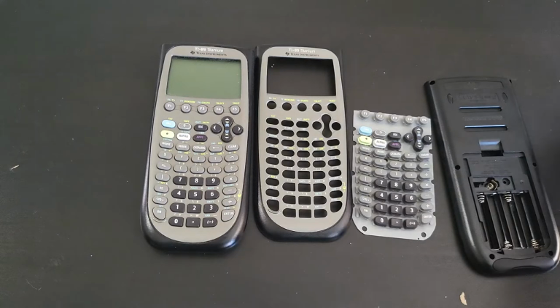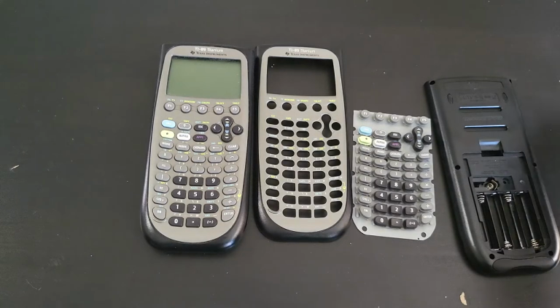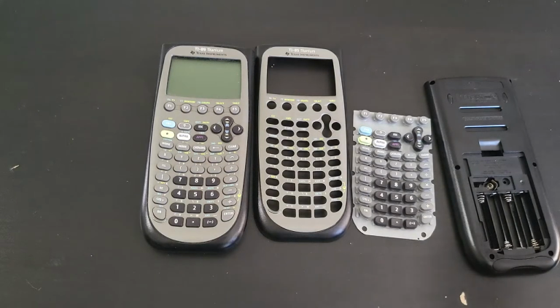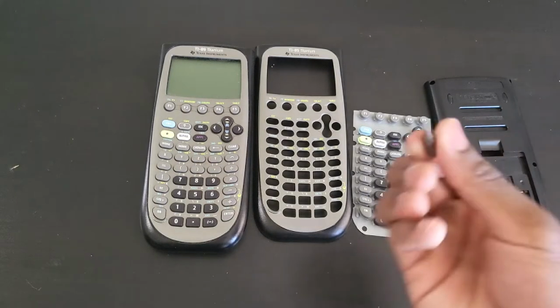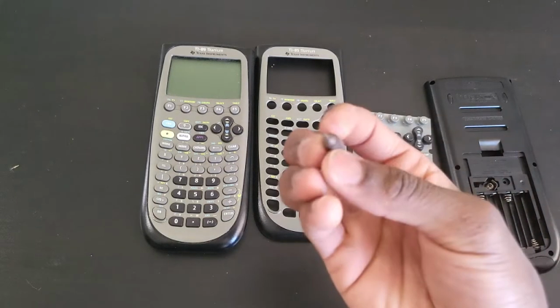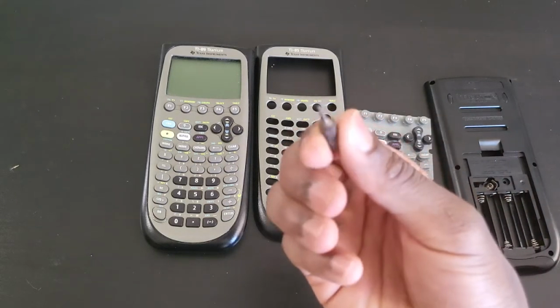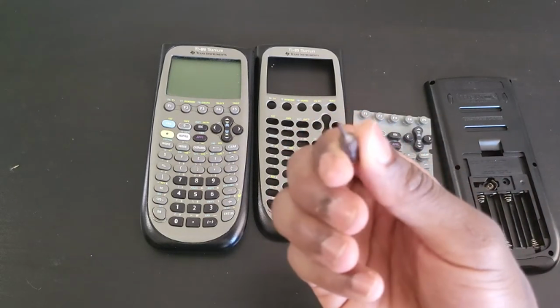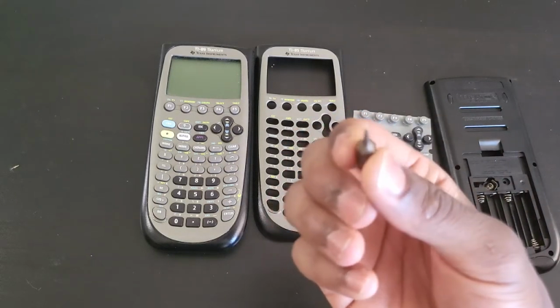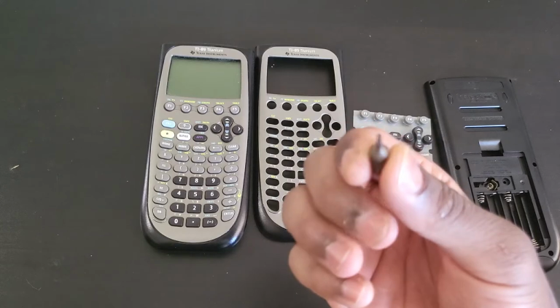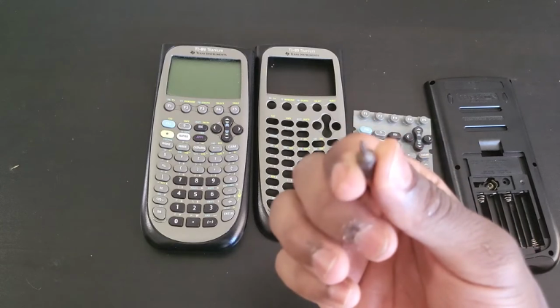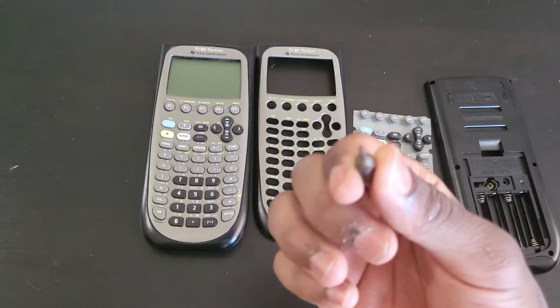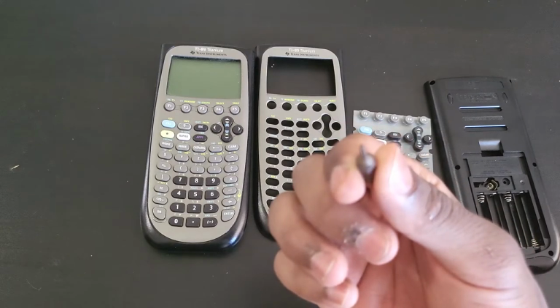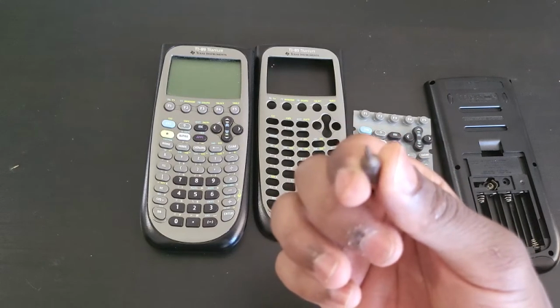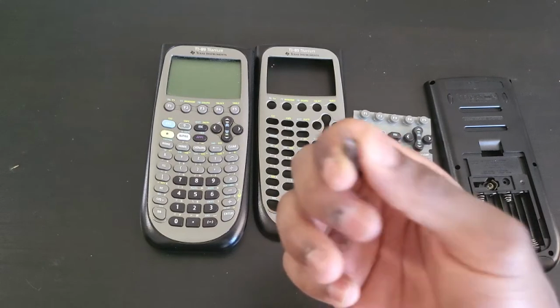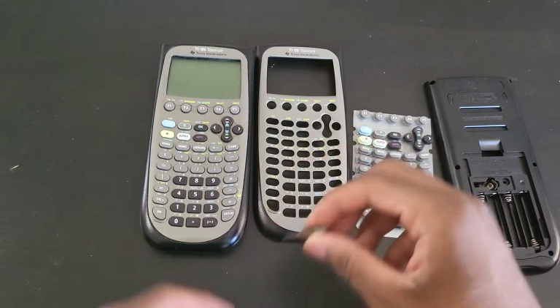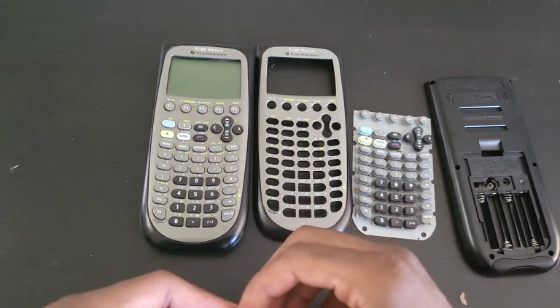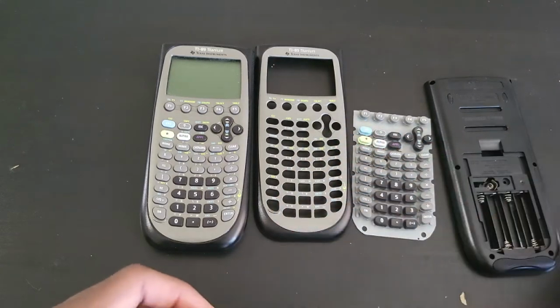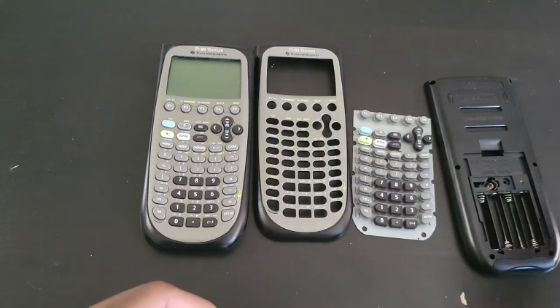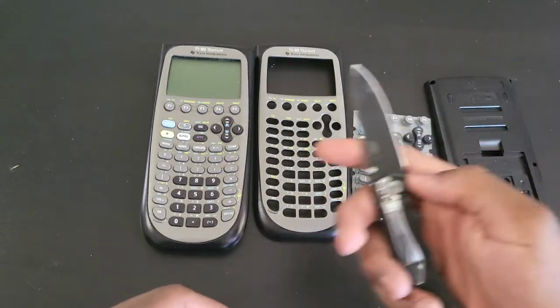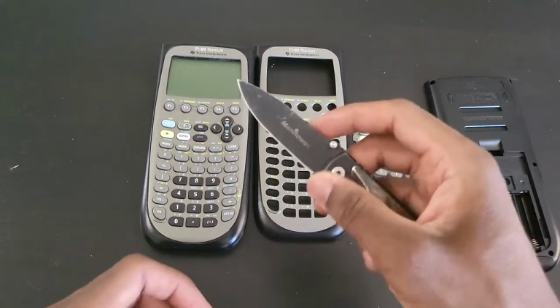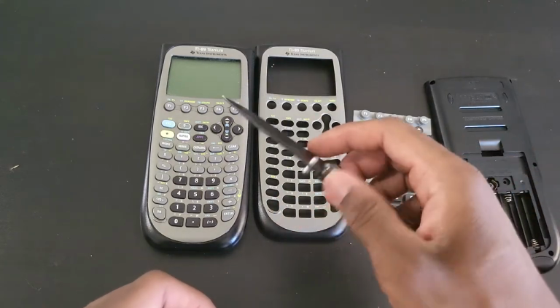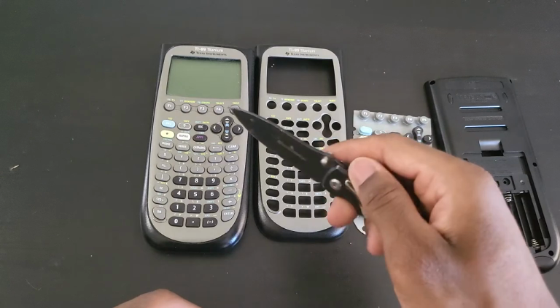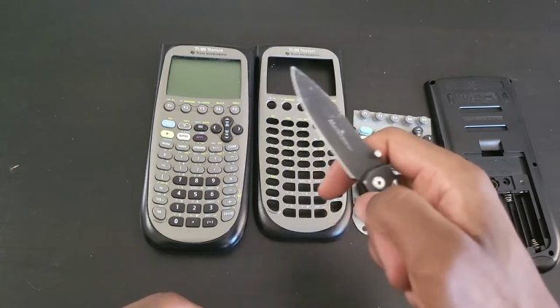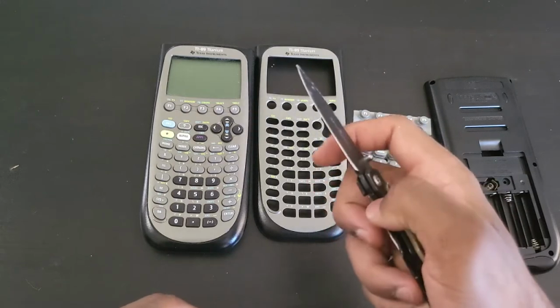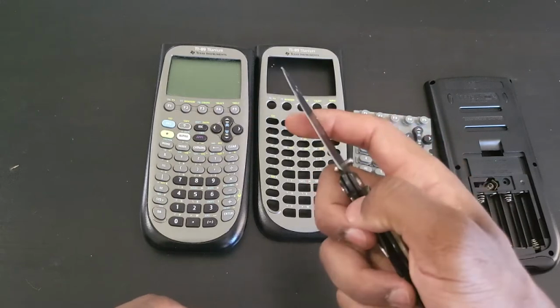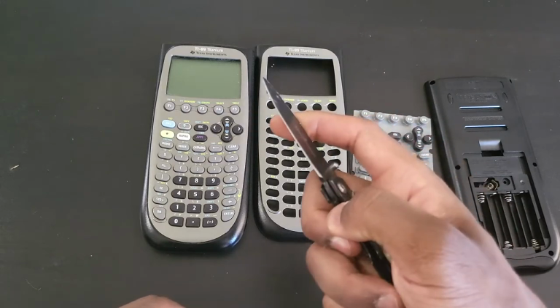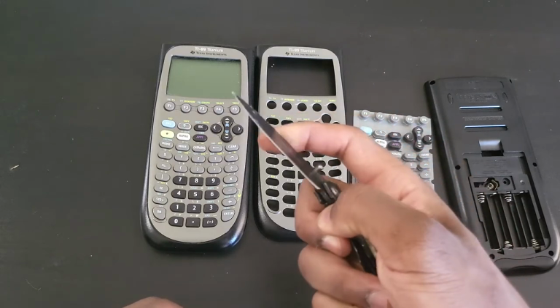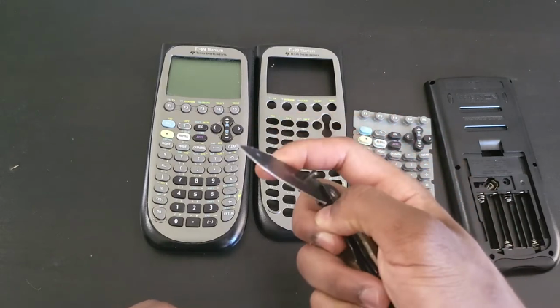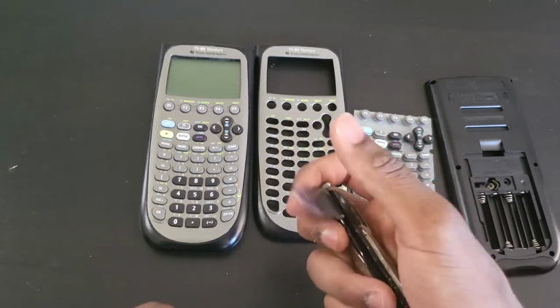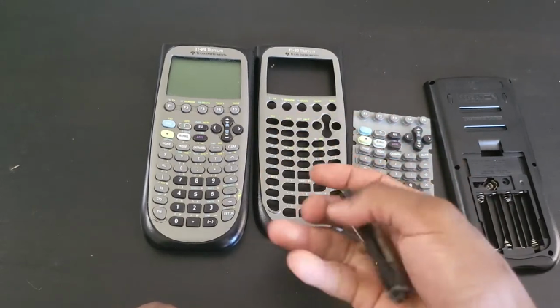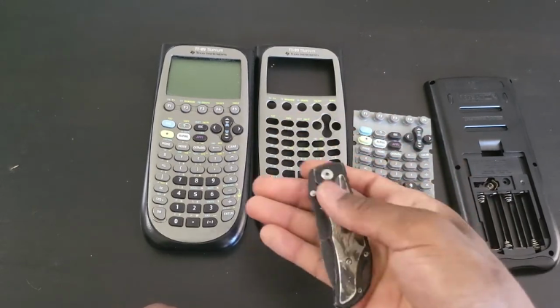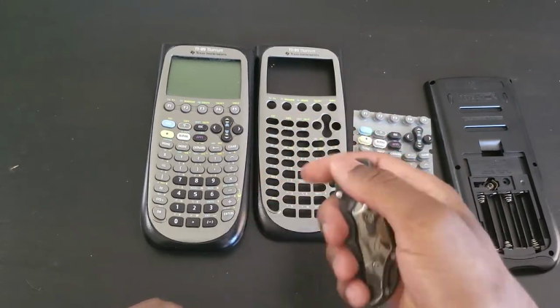All we're going to need for this upgrade is a number six Torx wrench, and a pry tool — which I don't have — so I have this knife instead. It's going to be a little more complicated but we'll manage.